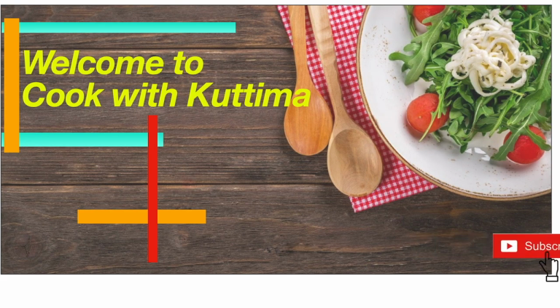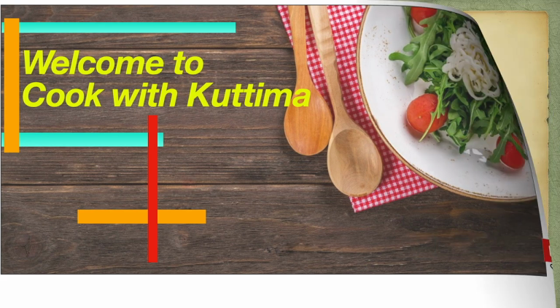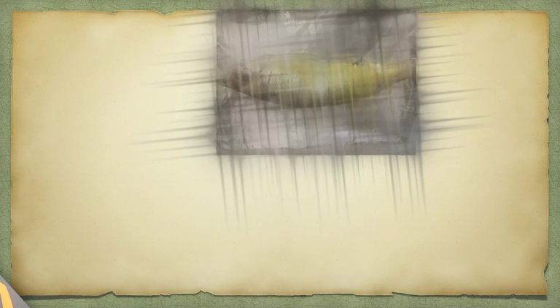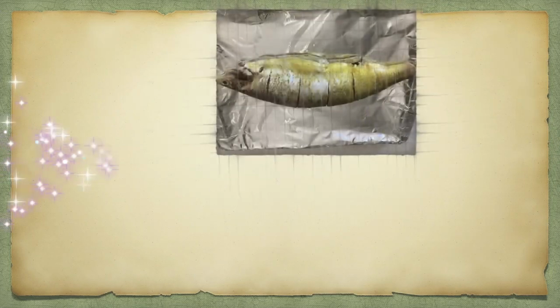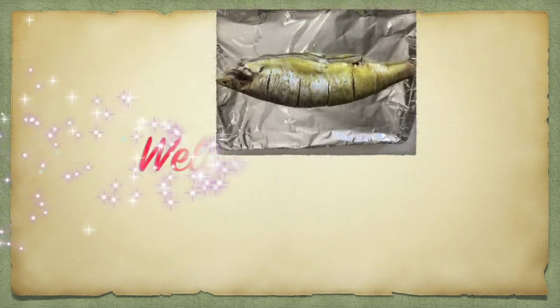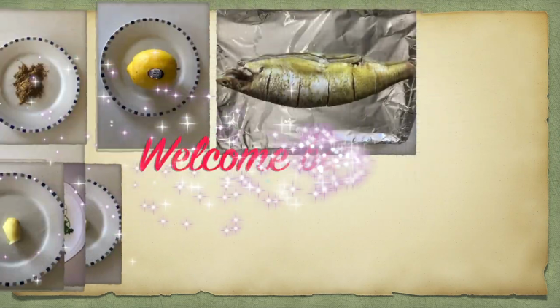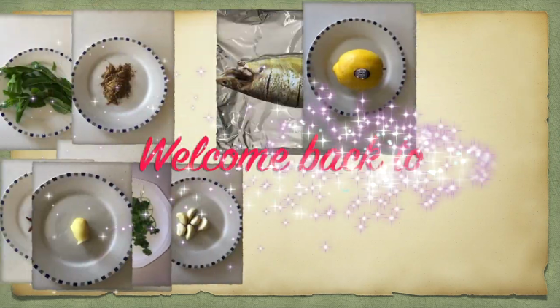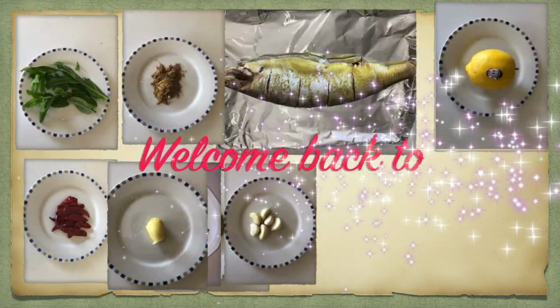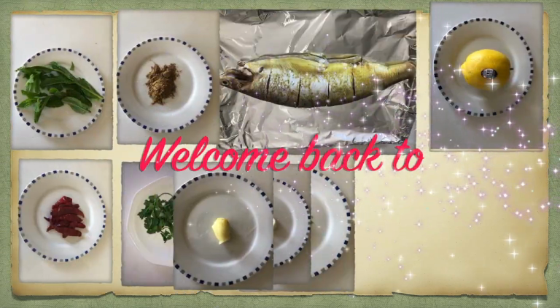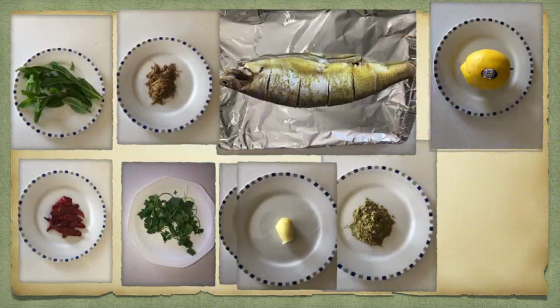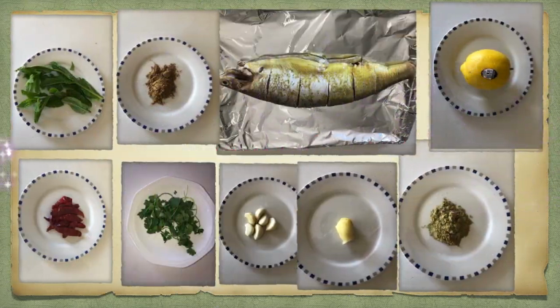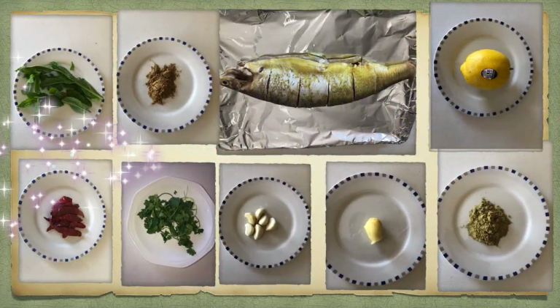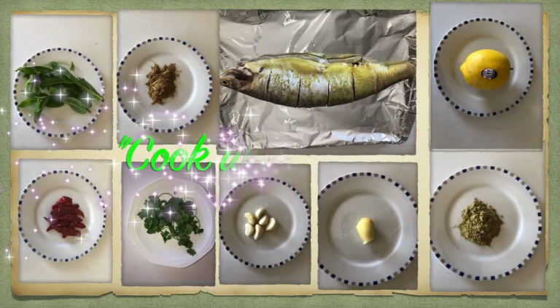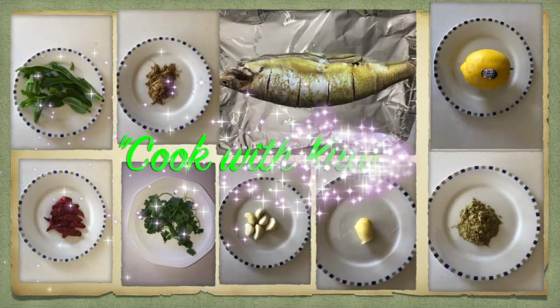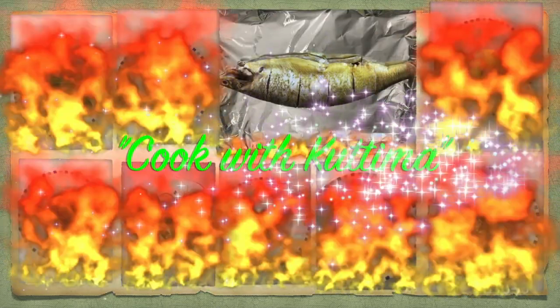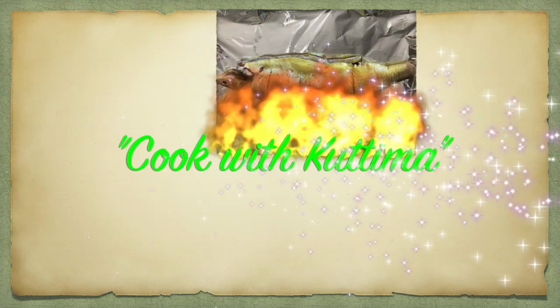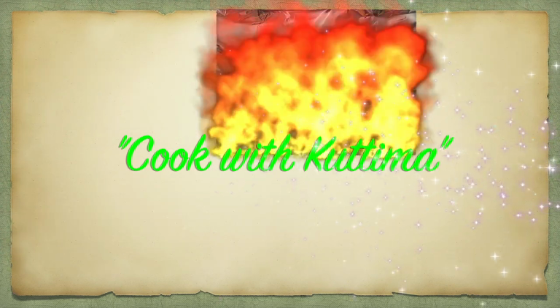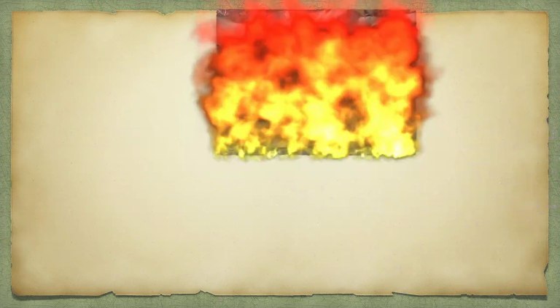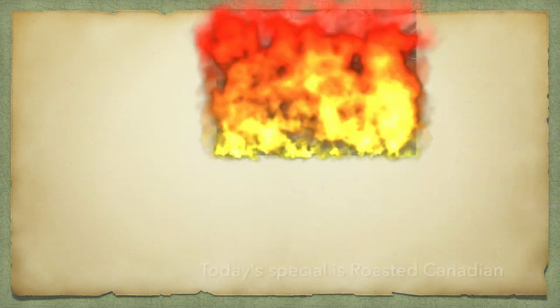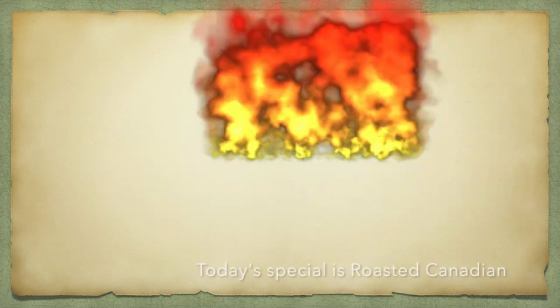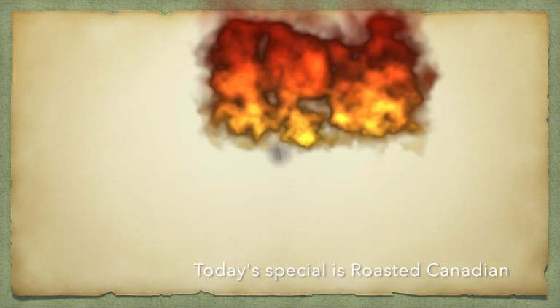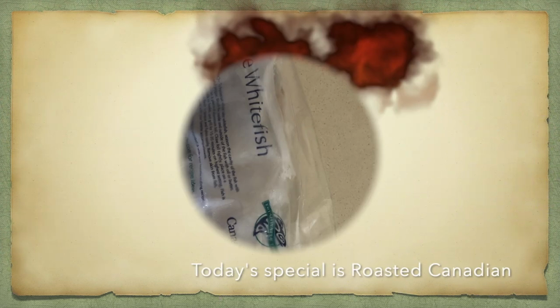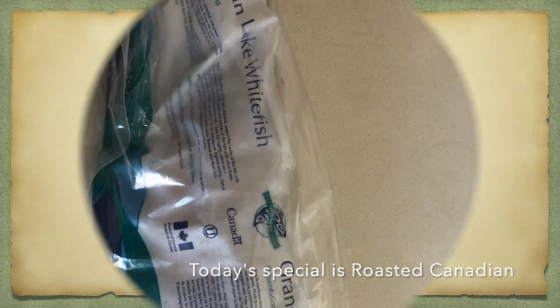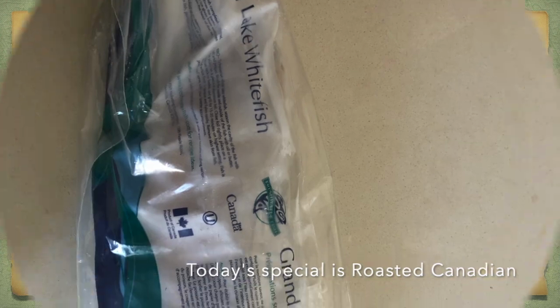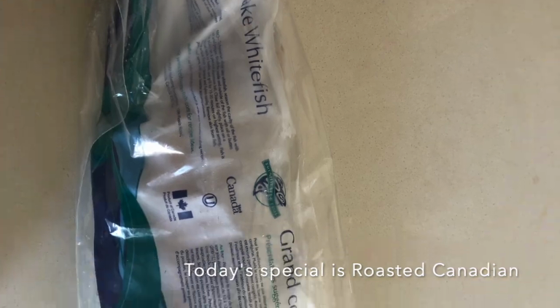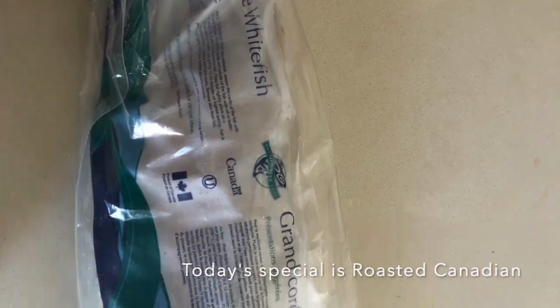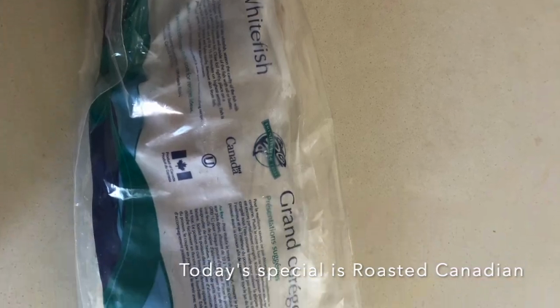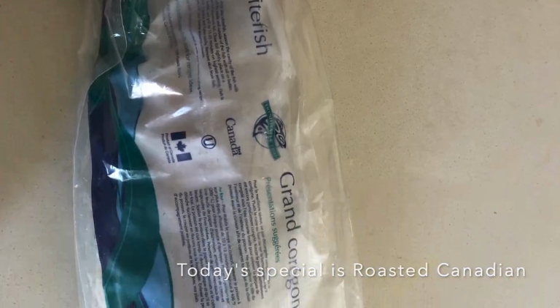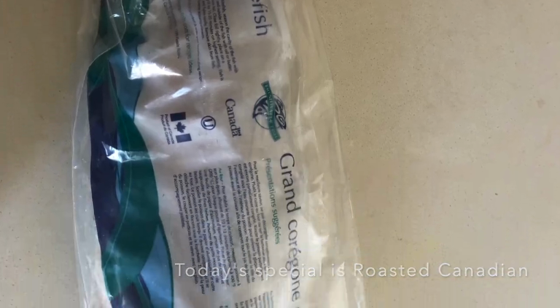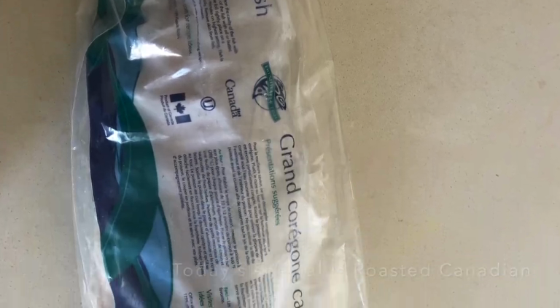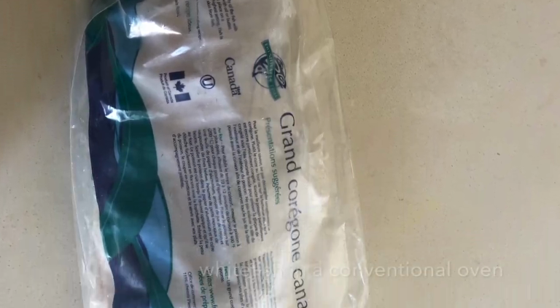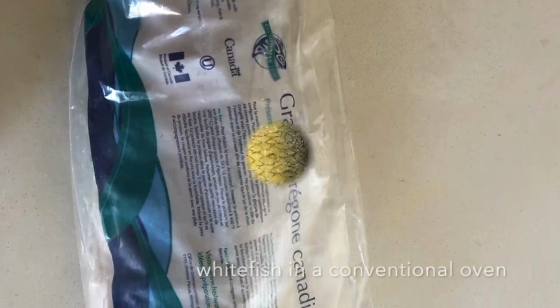Hello everyone, welcome back to Cook with Kuttima. Today I'm going to roast Canadian white fish in a convection oven.